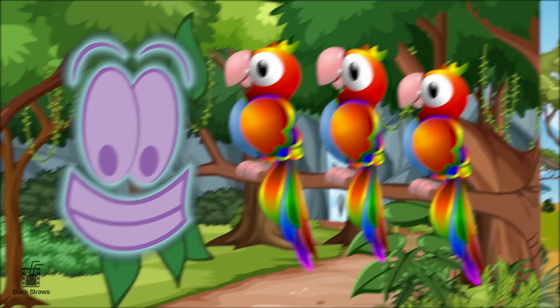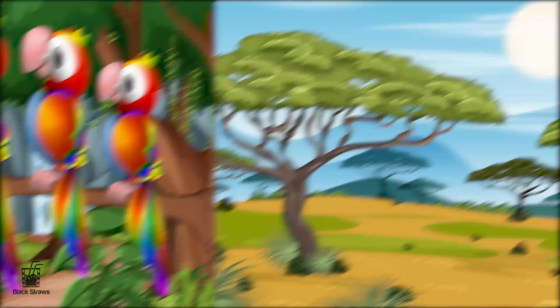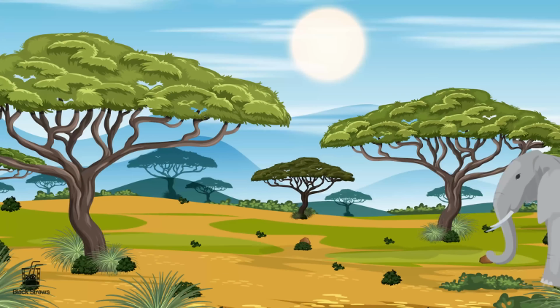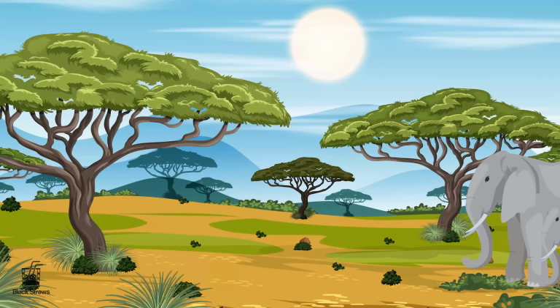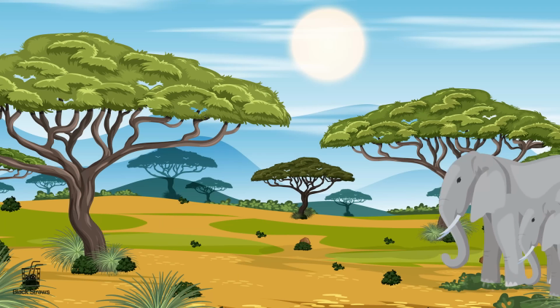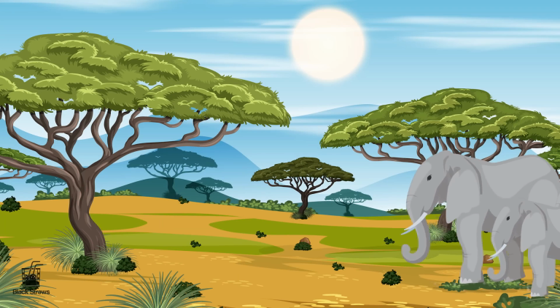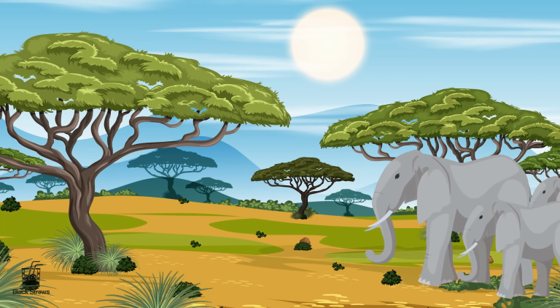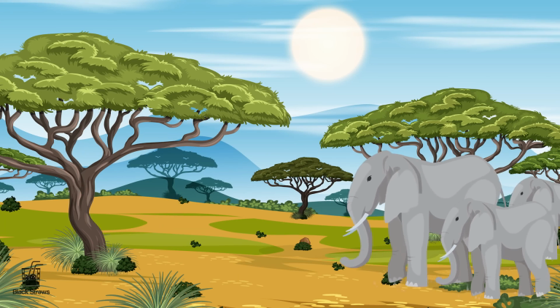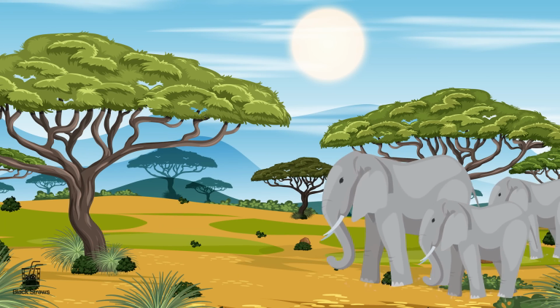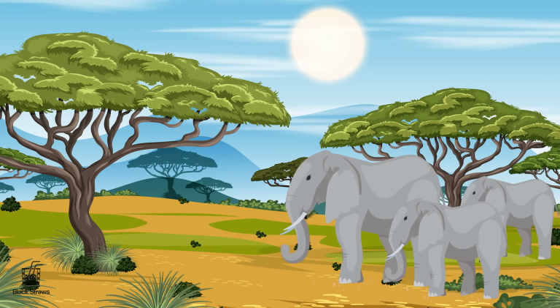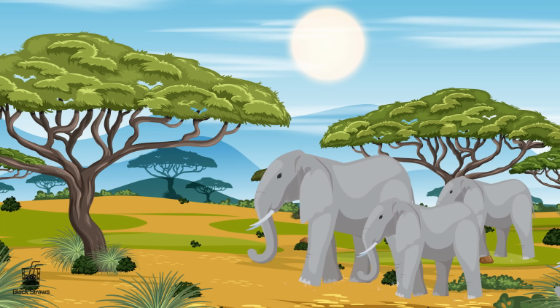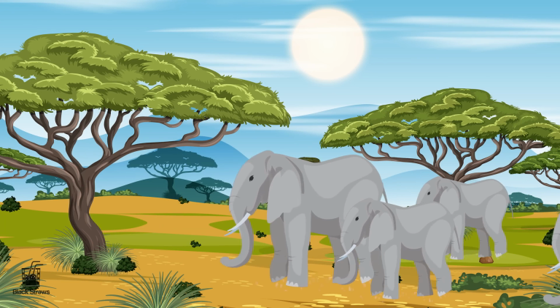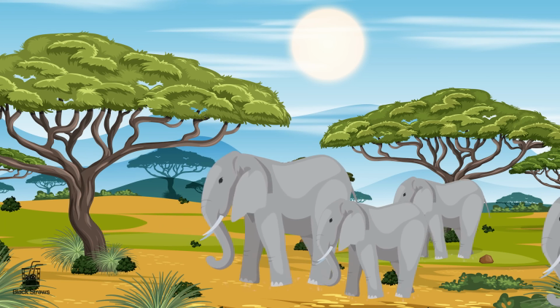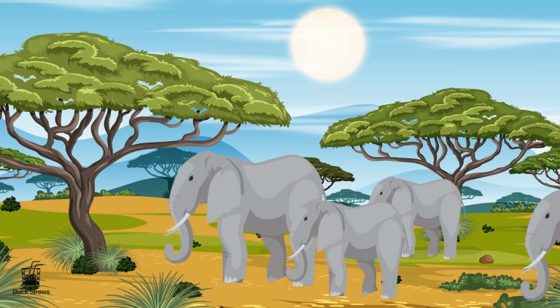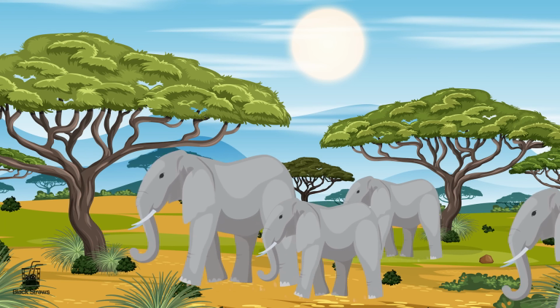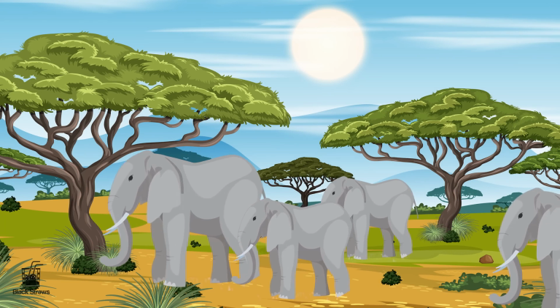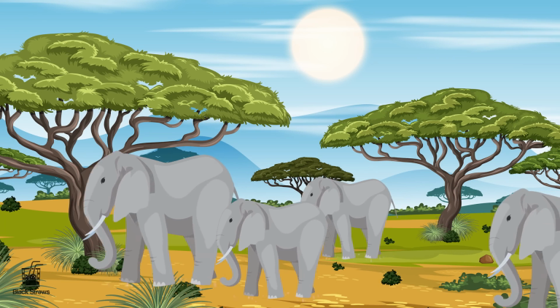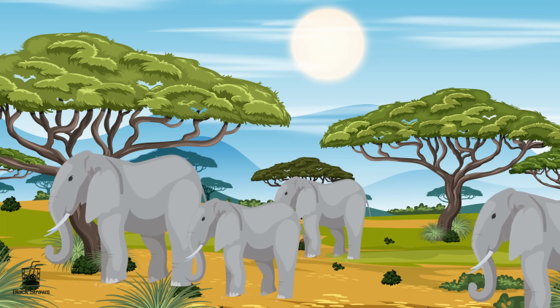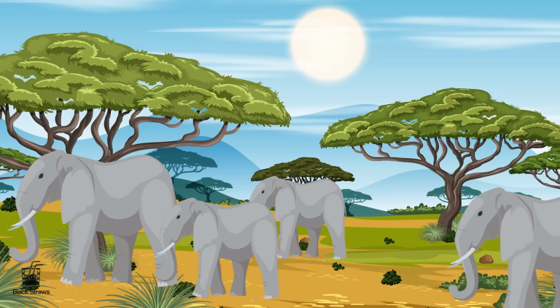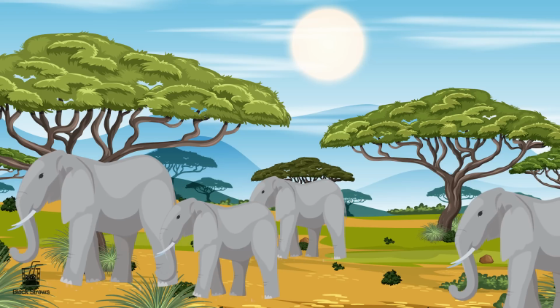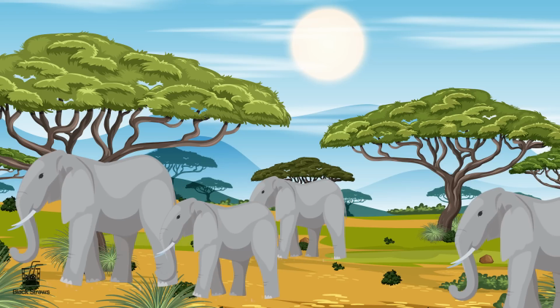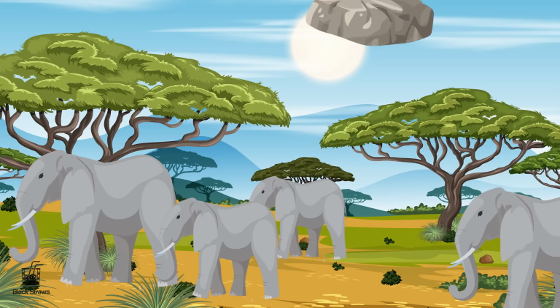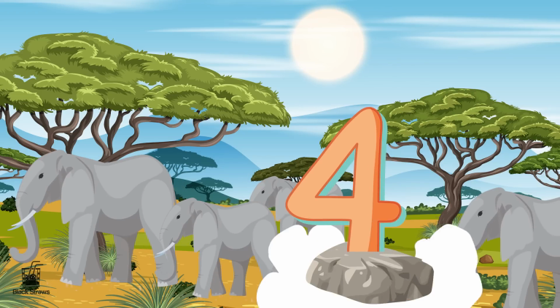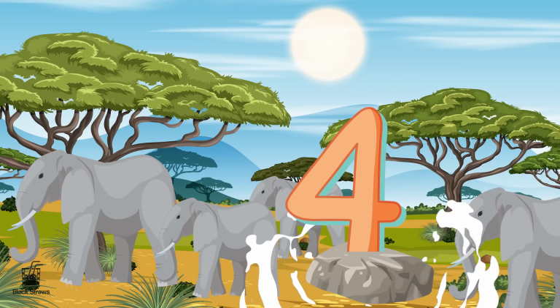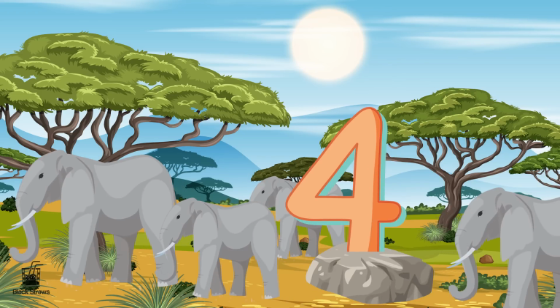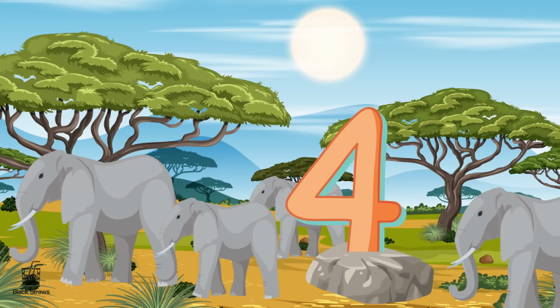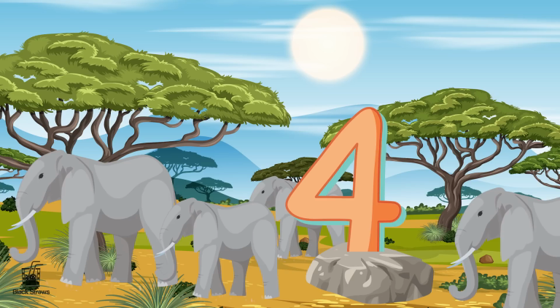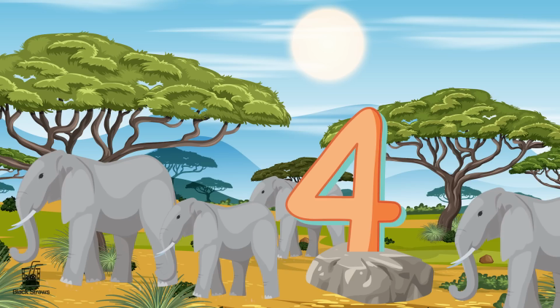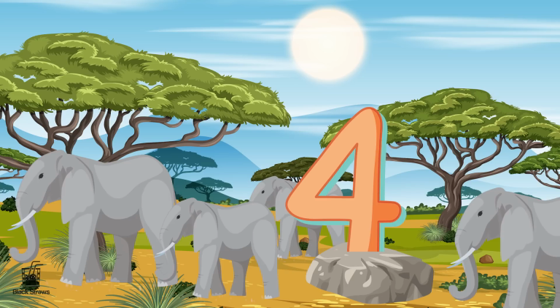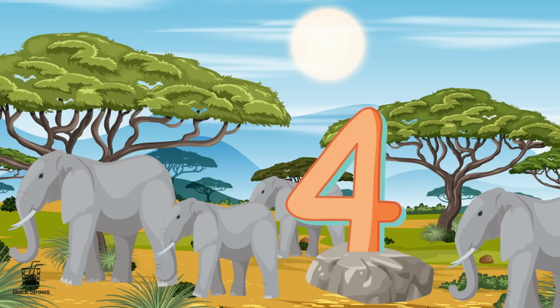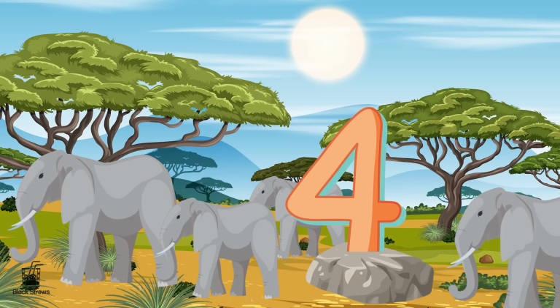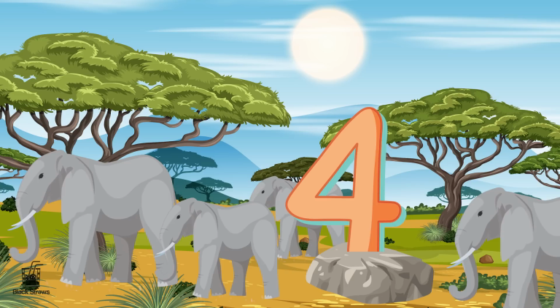Here comes a family of four elephants, marching with strength and grace. Elephants are the gentle giants of the animal kingdom, and the number four stands tall with its four corners, solid and steady.